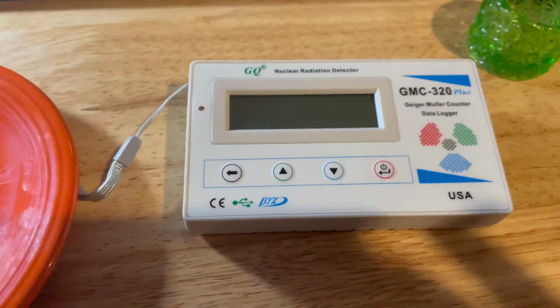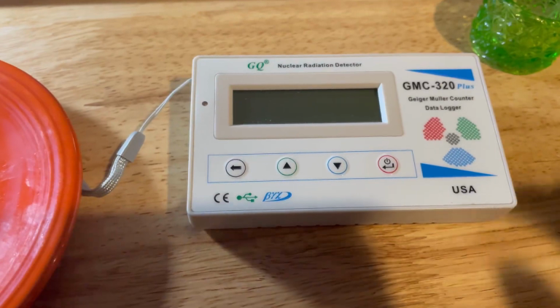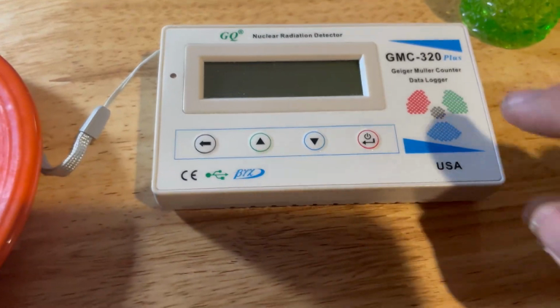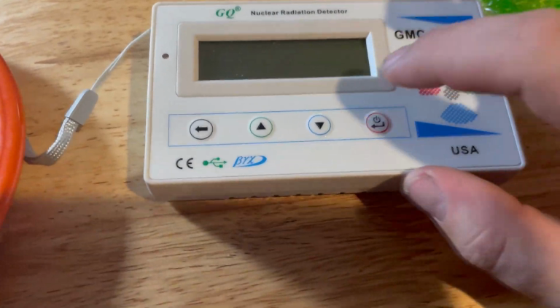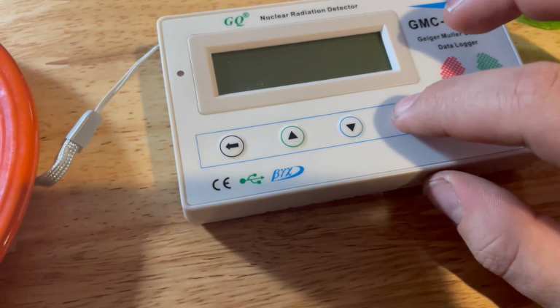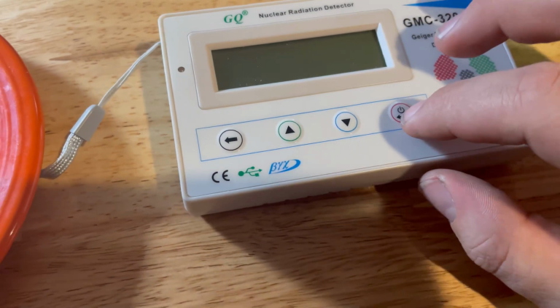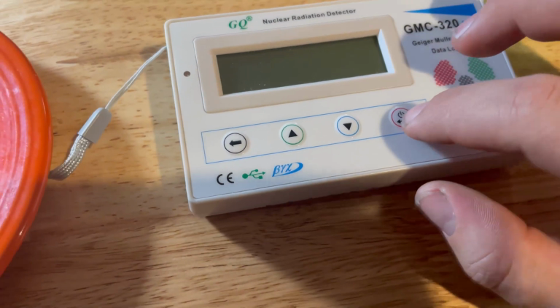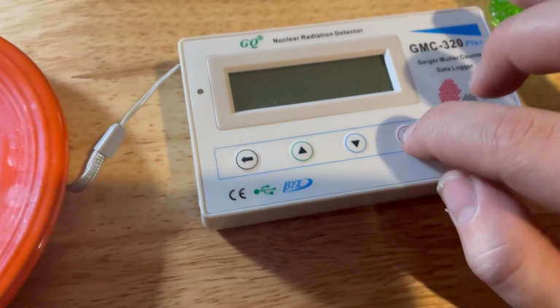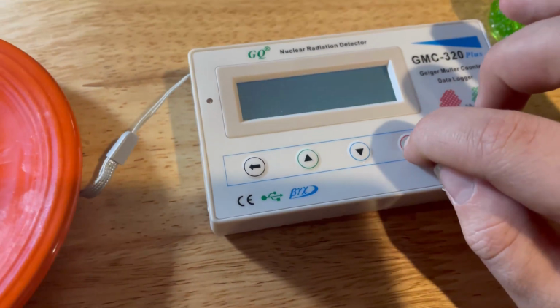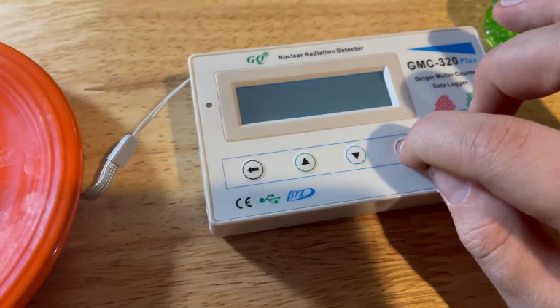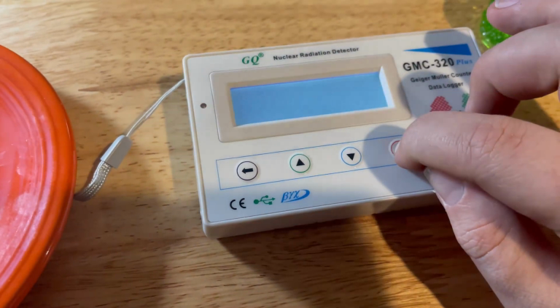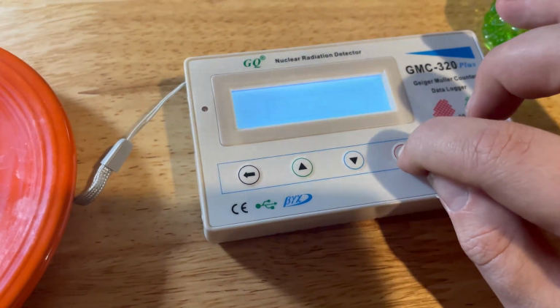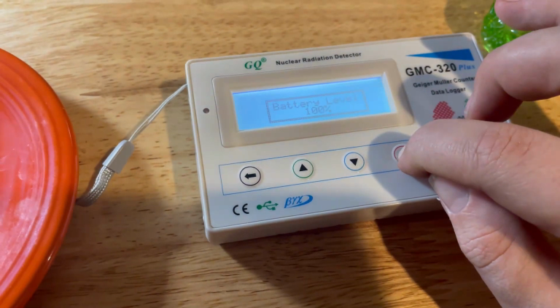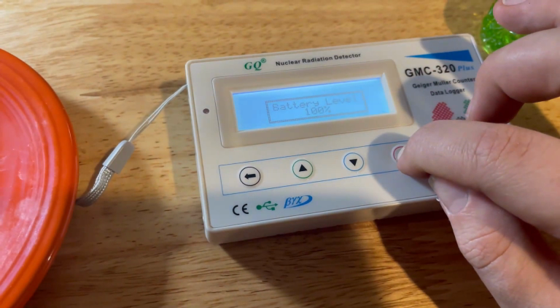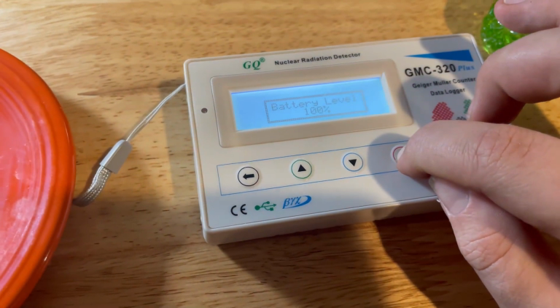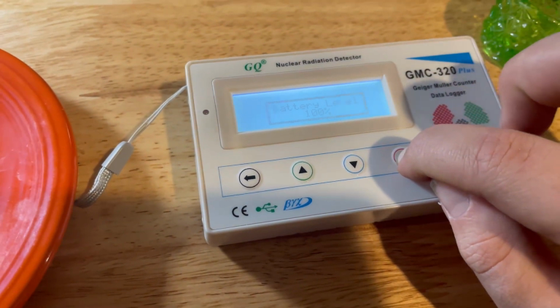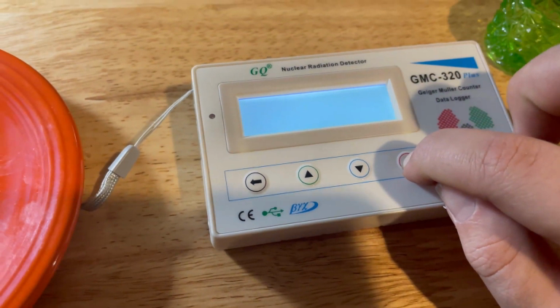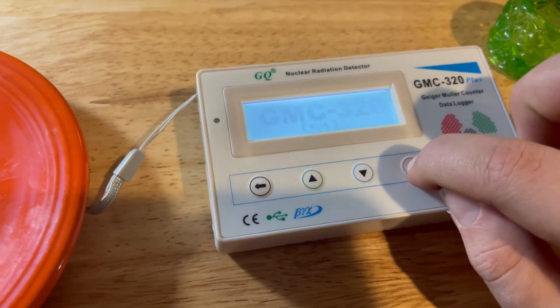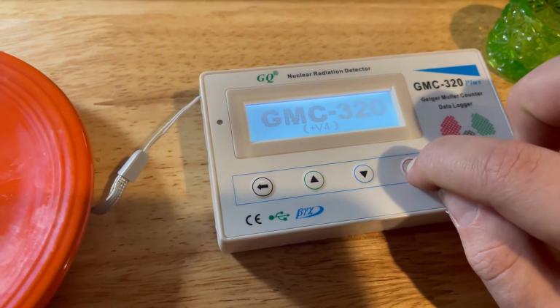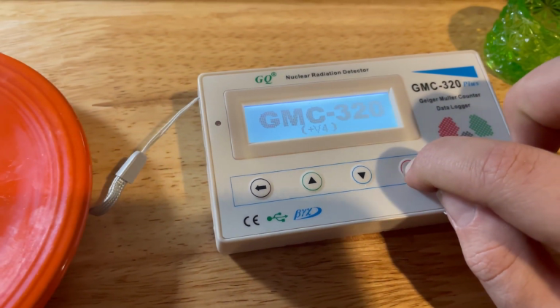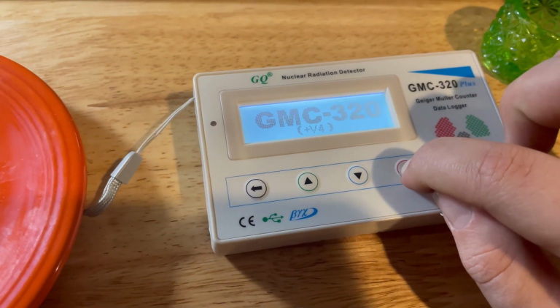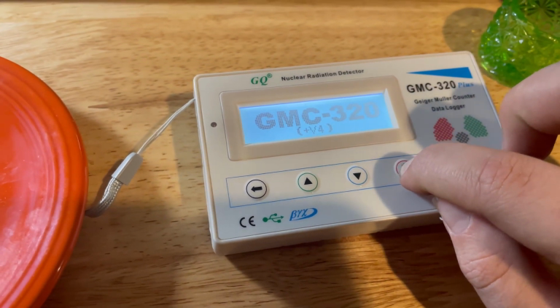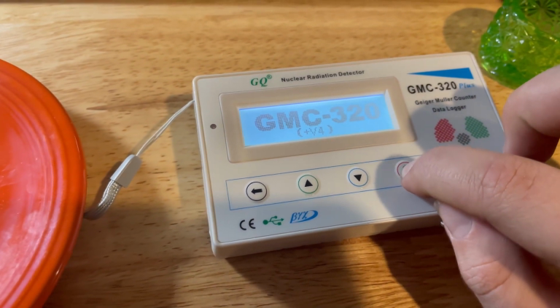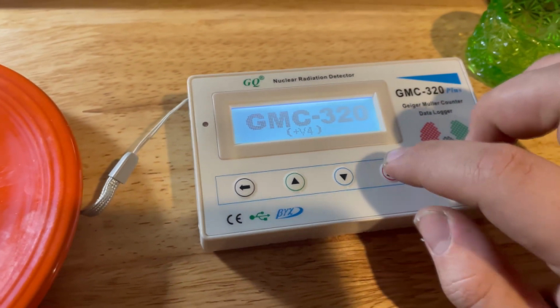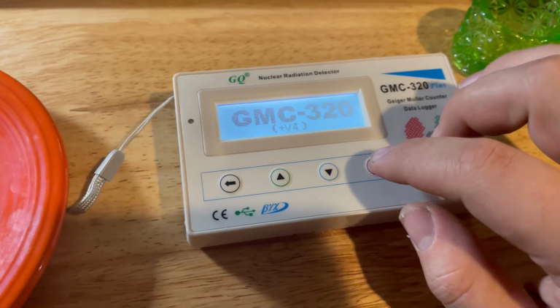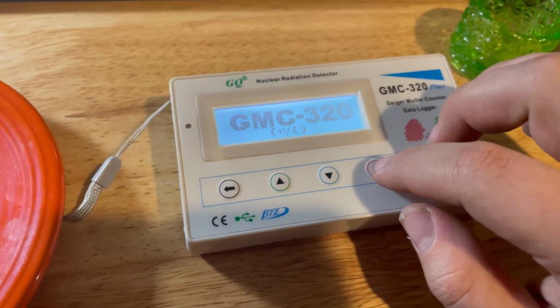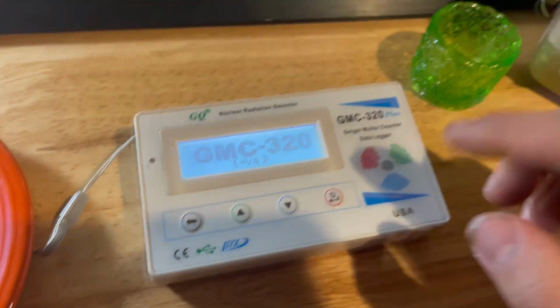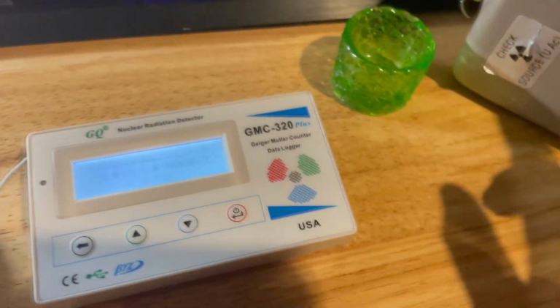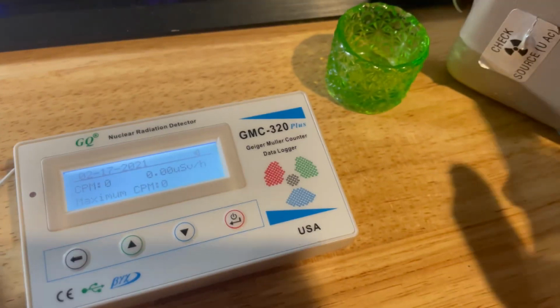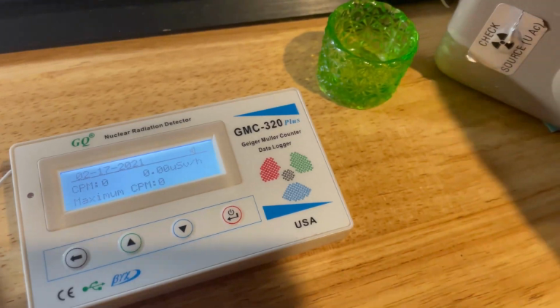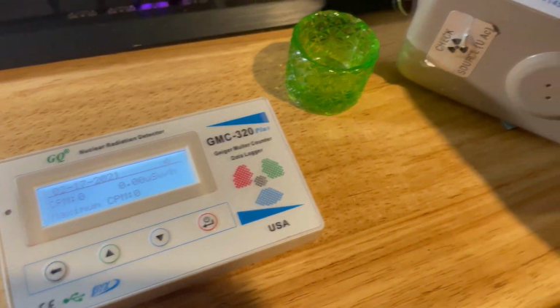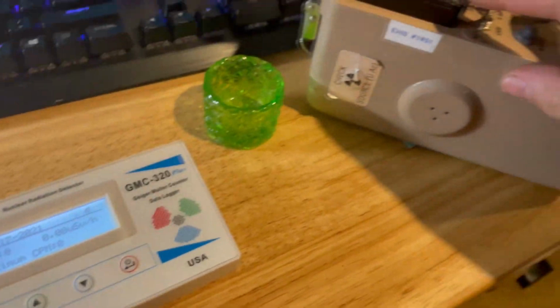So we can now see how sensitive this is compared to the Ludlum there. I'll turn the sound off on this.